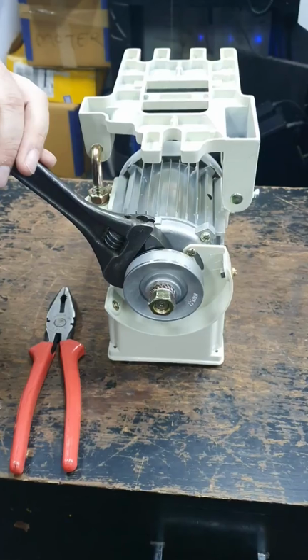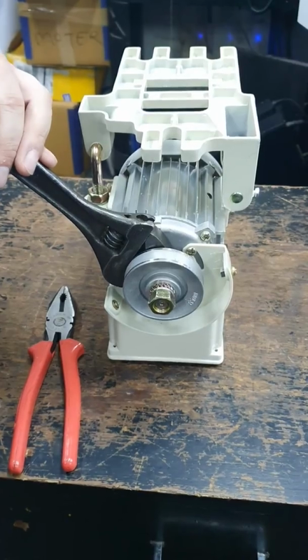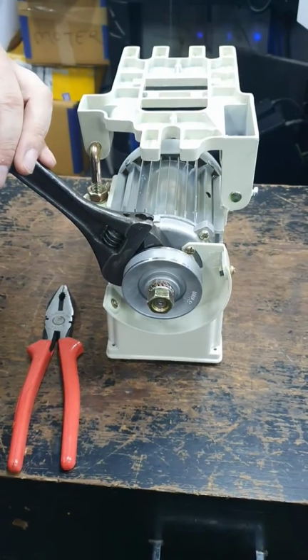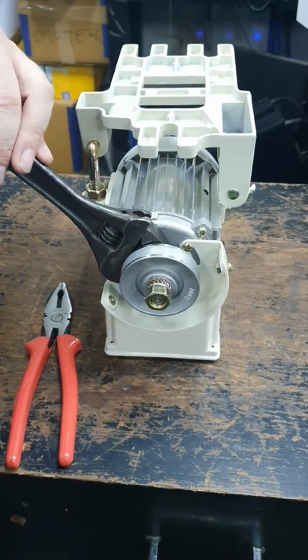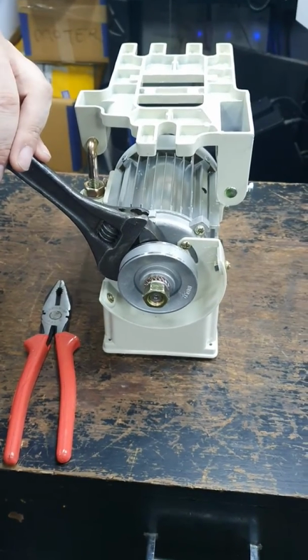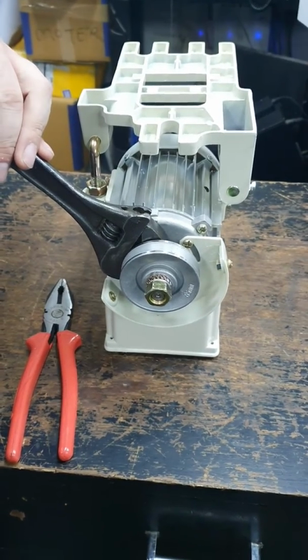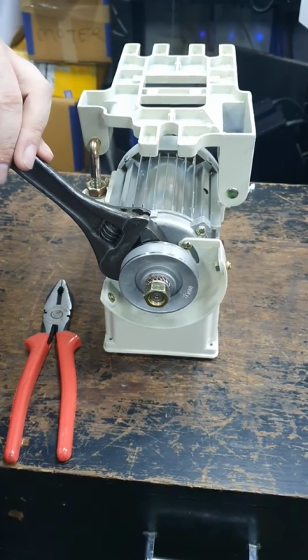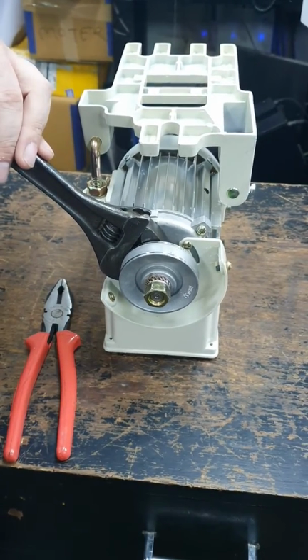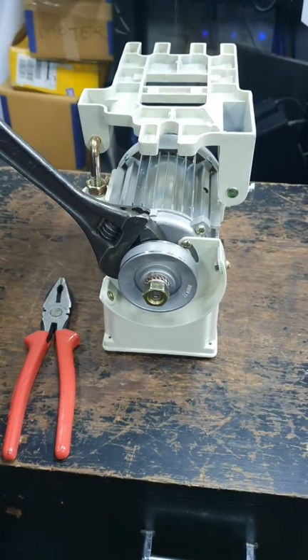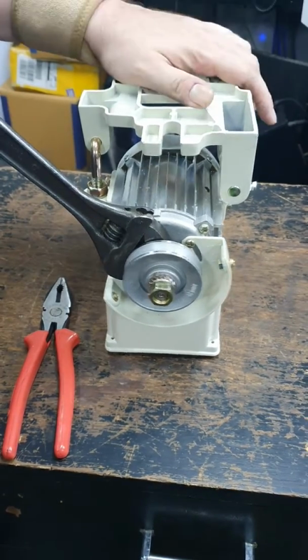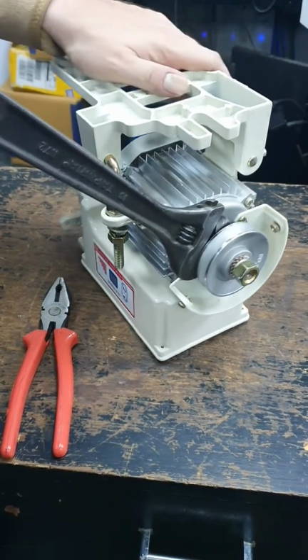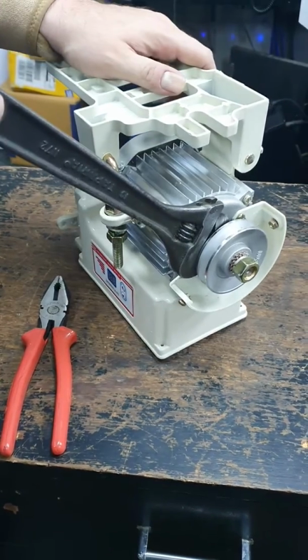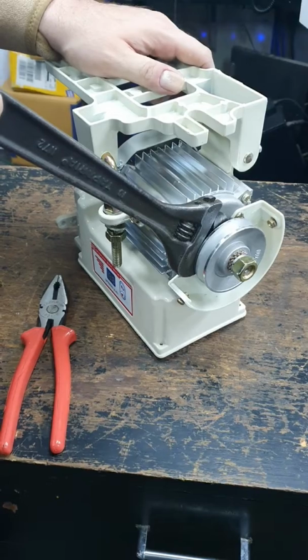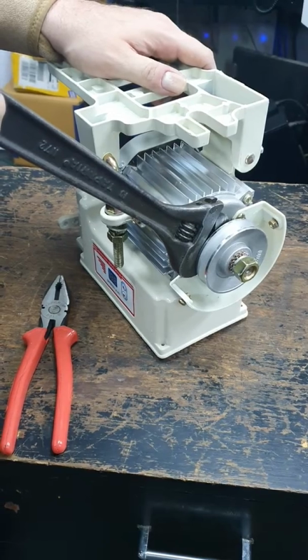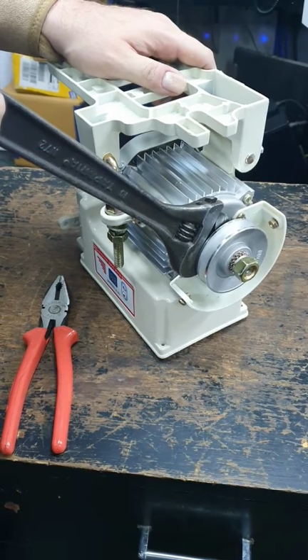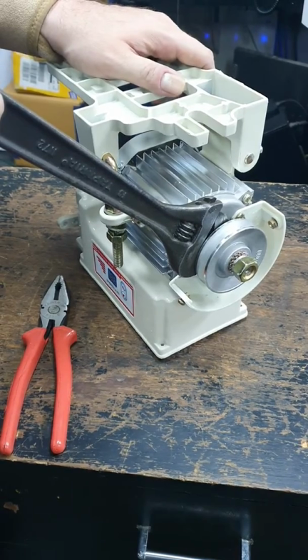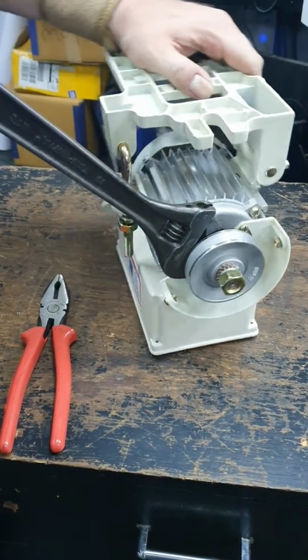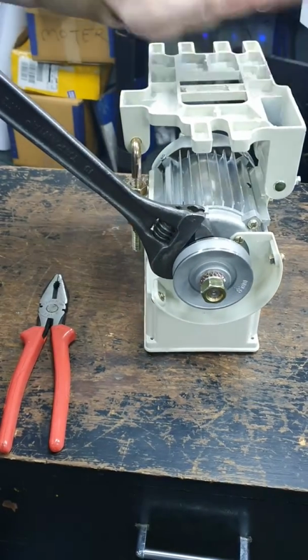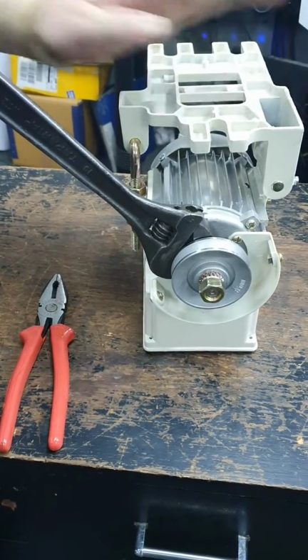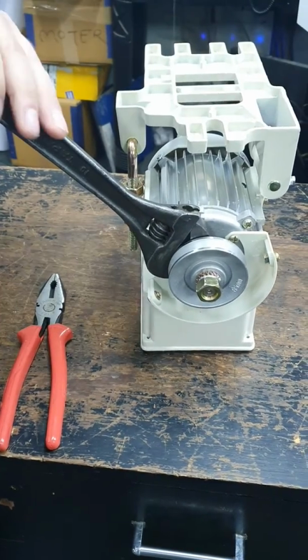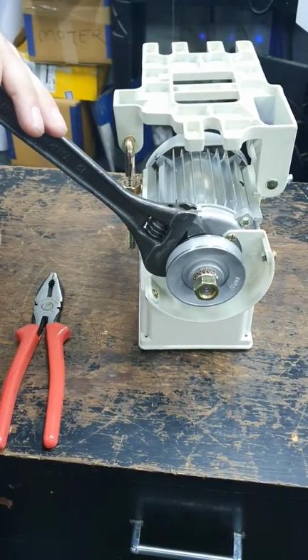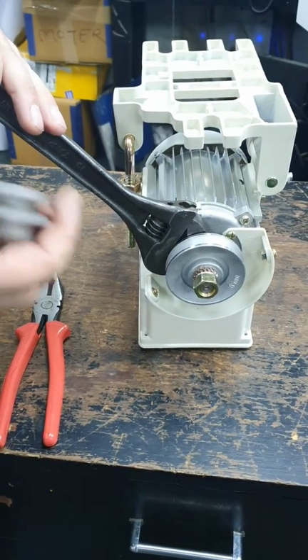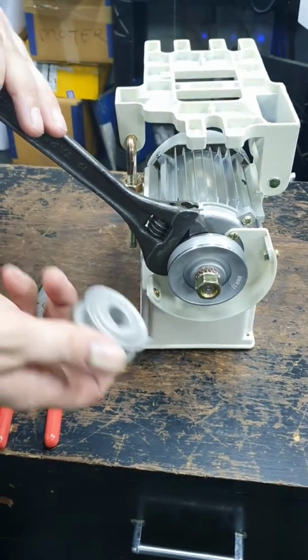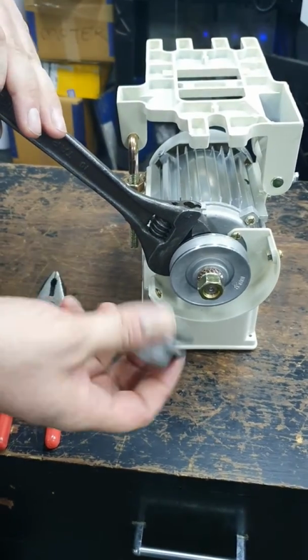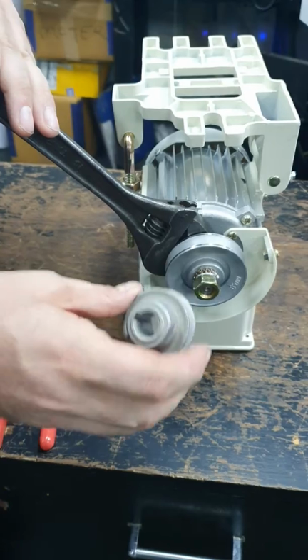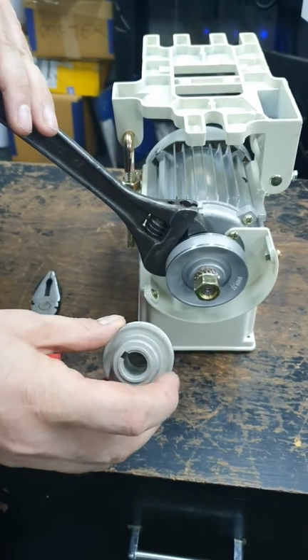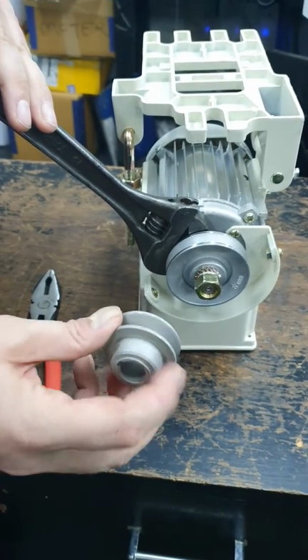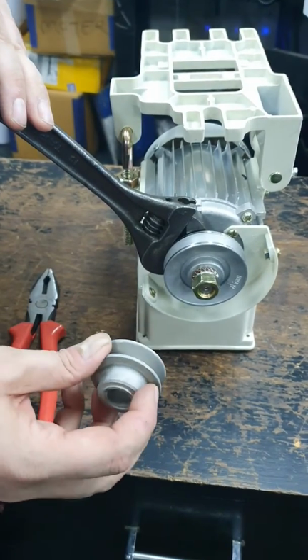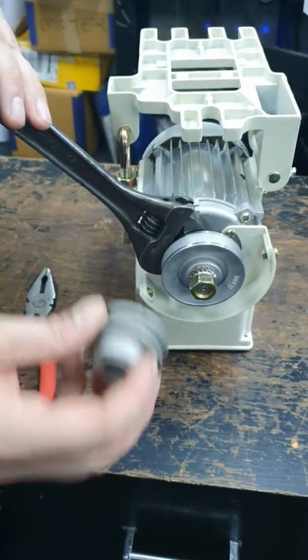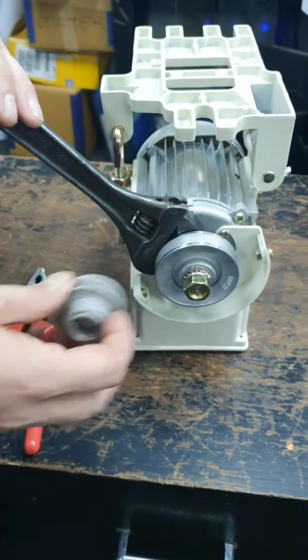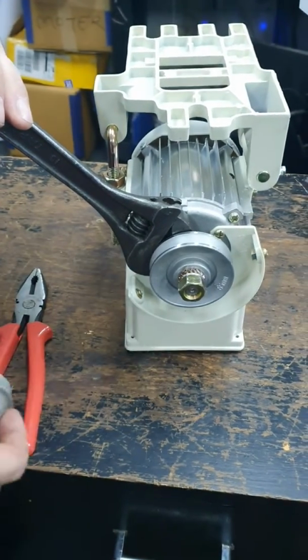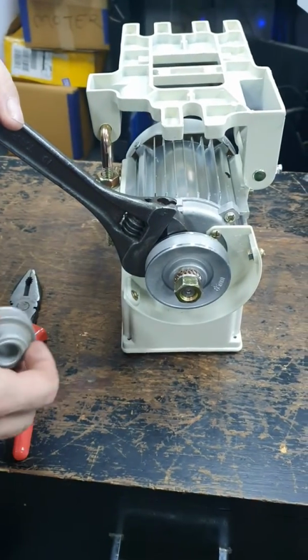Hi and welcome back to our channel. Today we are here with our motor for the Singer and Cornelie machines chain stitch. We have the option of changing to a very small pulley which will slow the motor down.